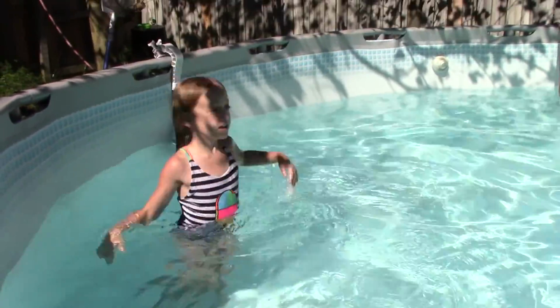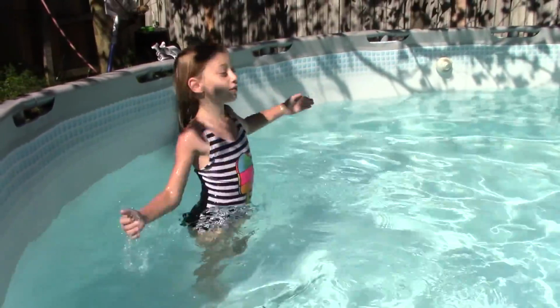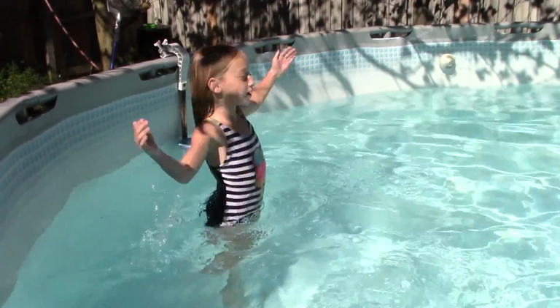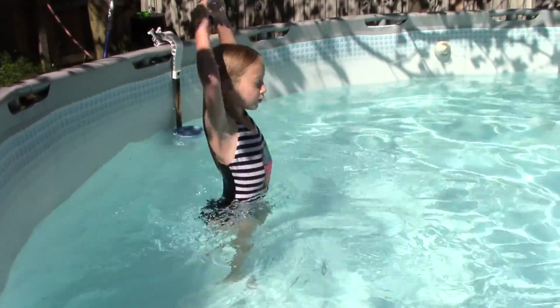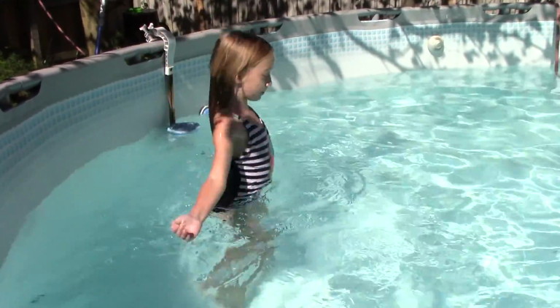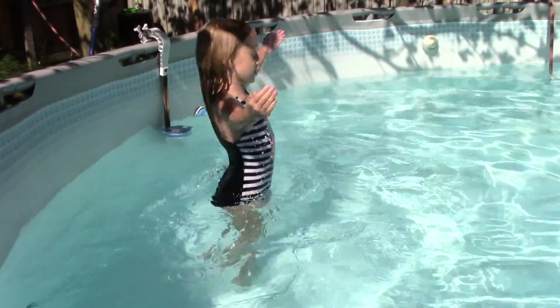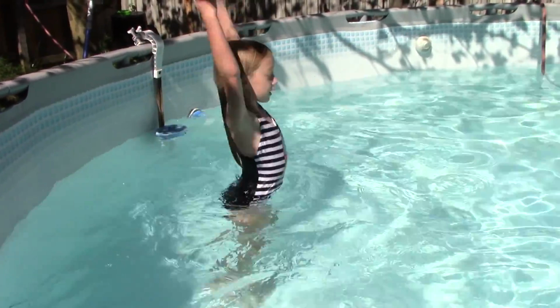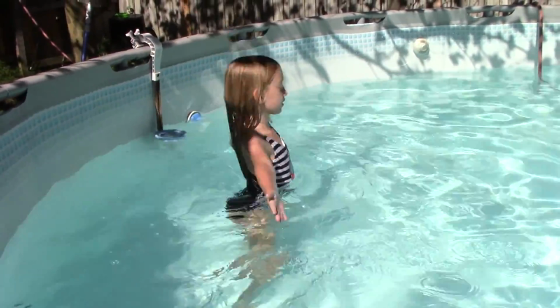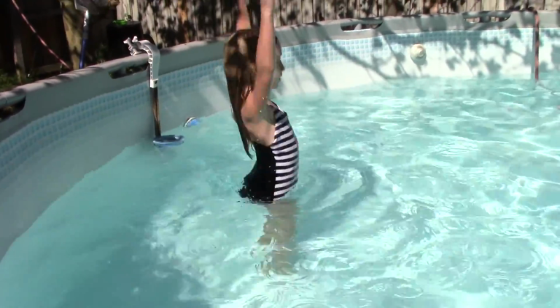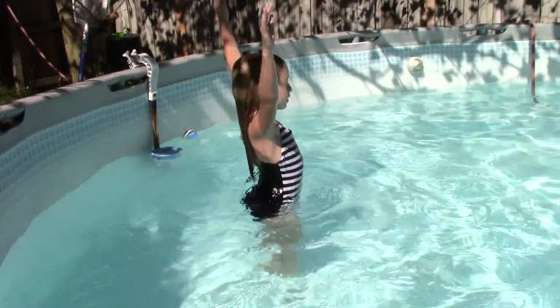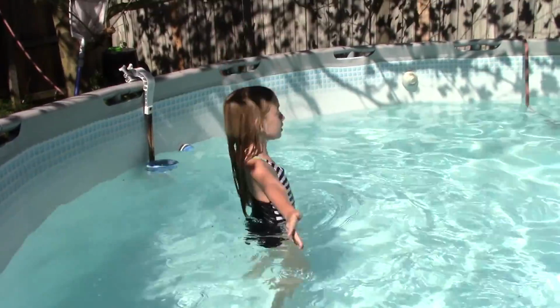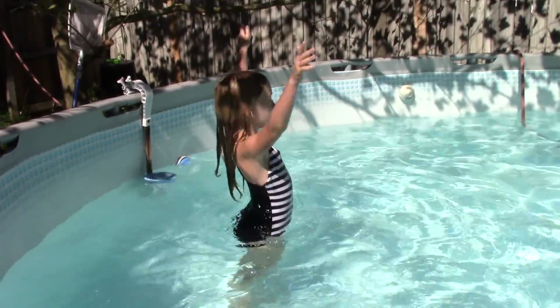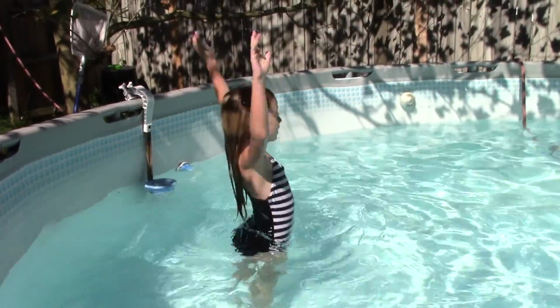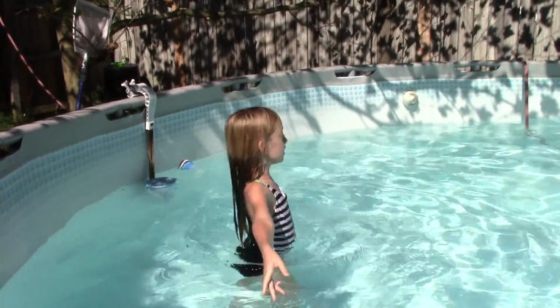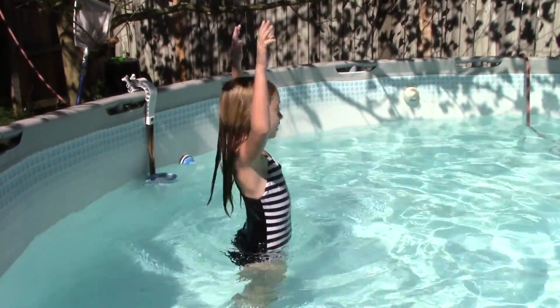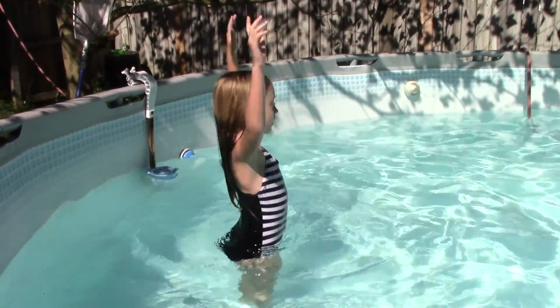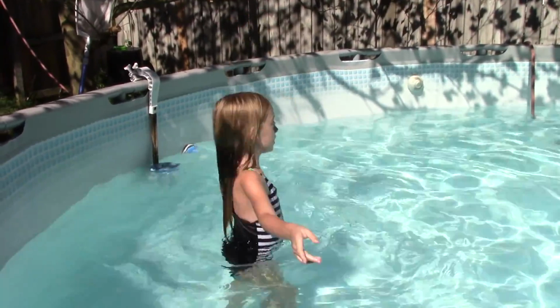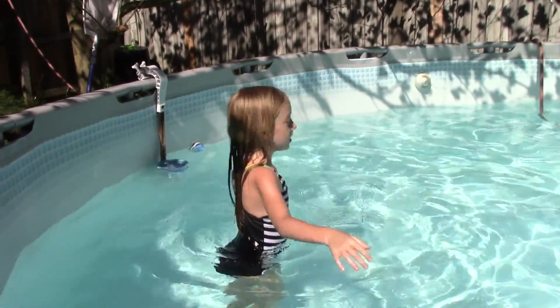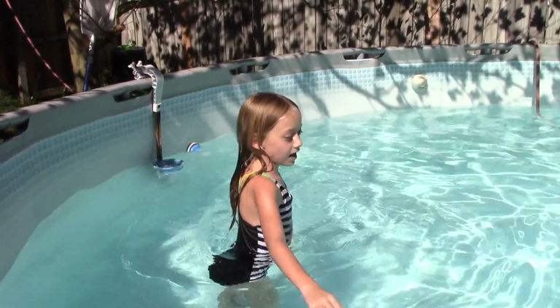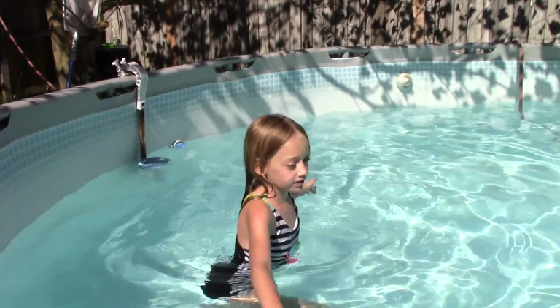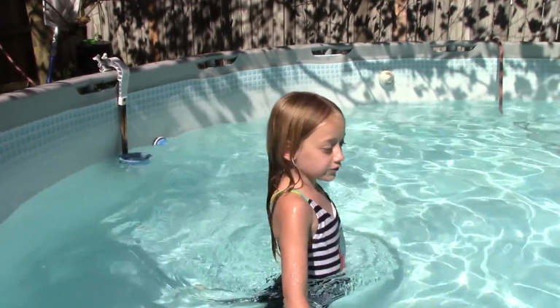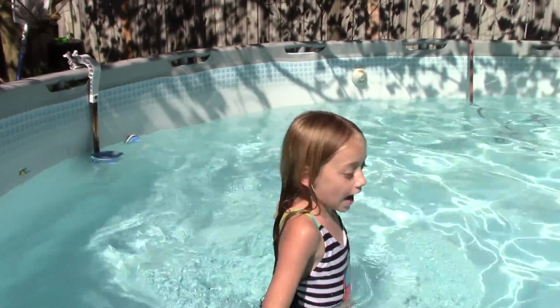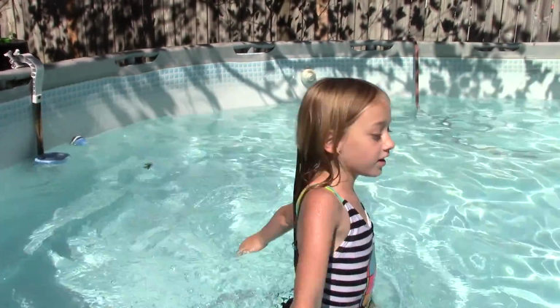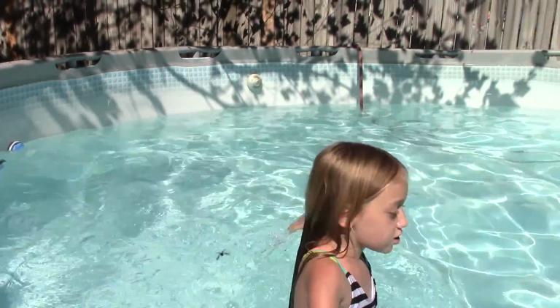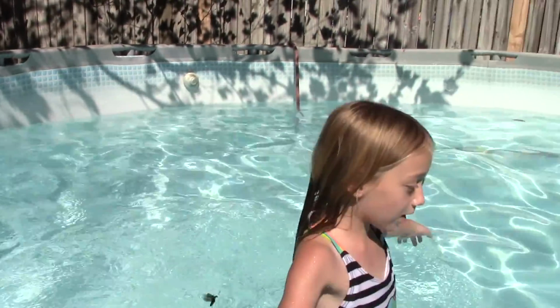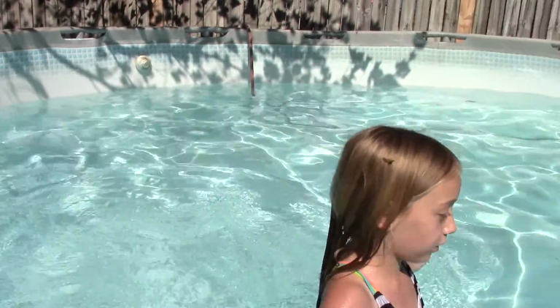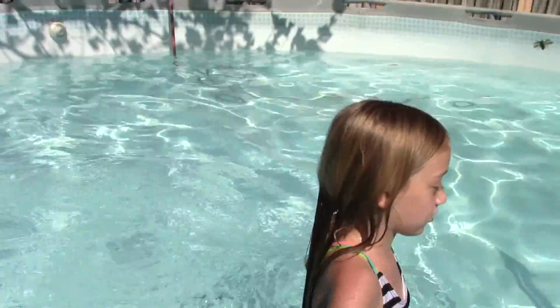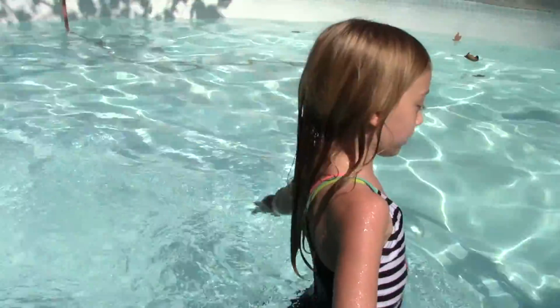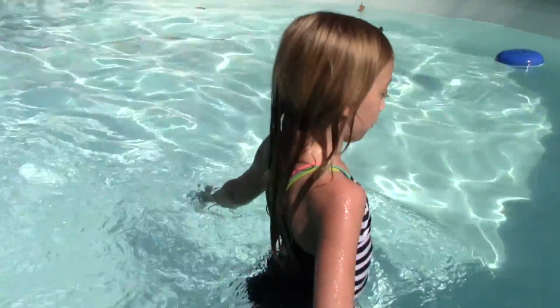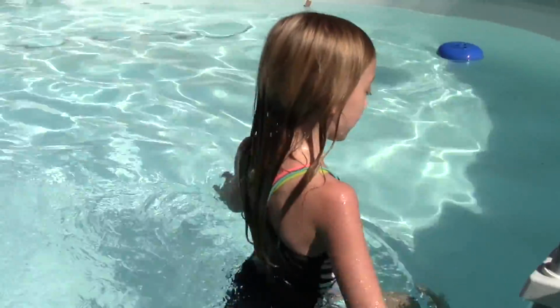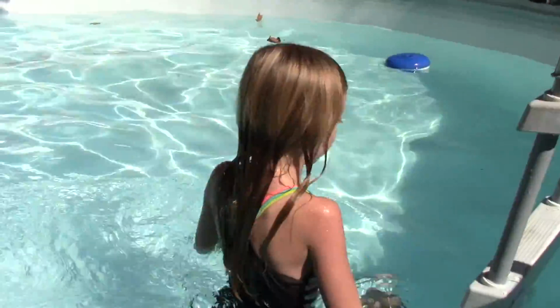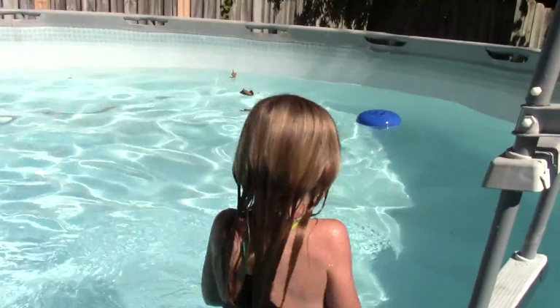Next, you're going to do jumping jacks. And after that, you might want to swim across the pool. So, let's do it.